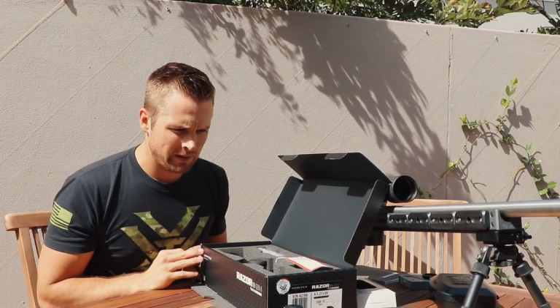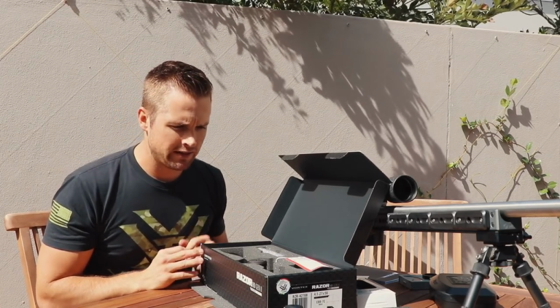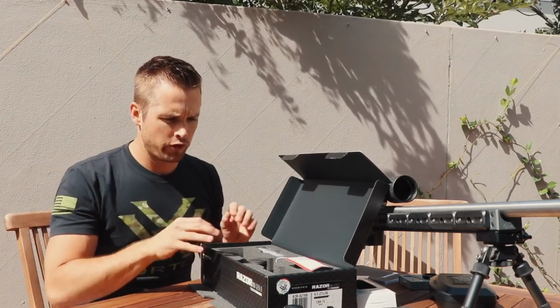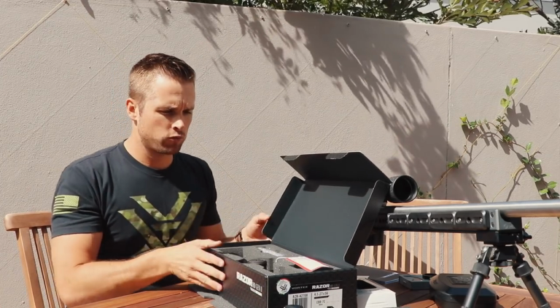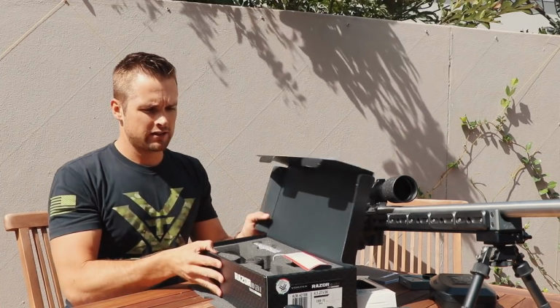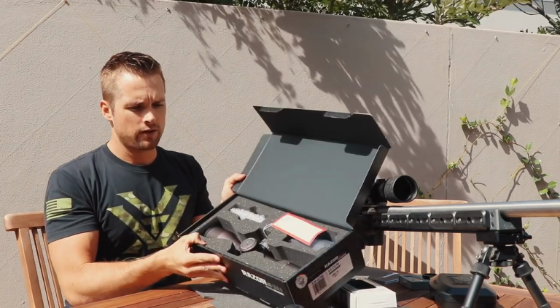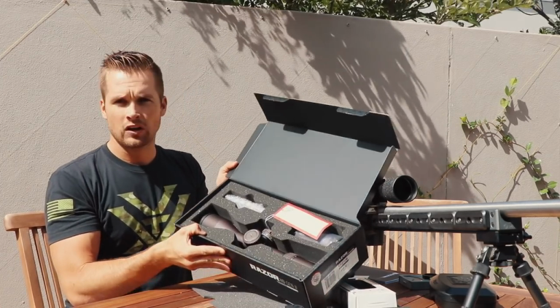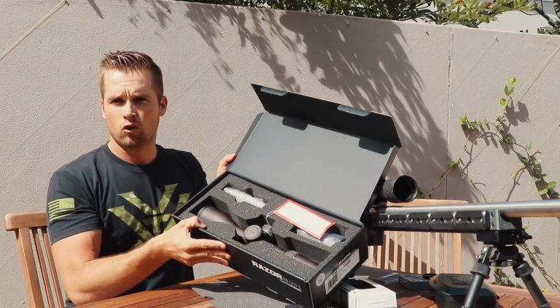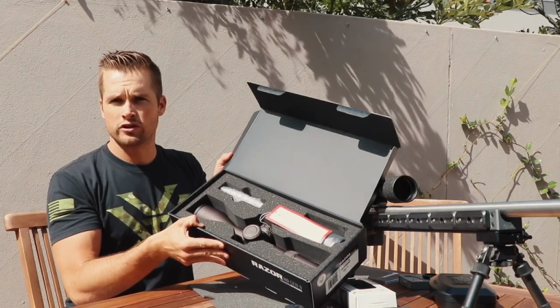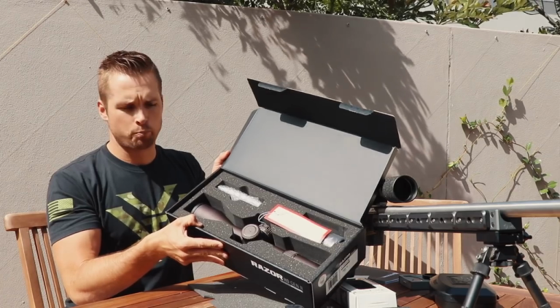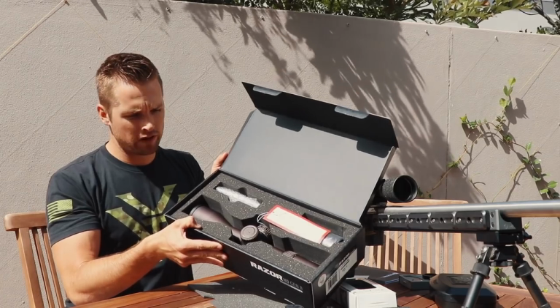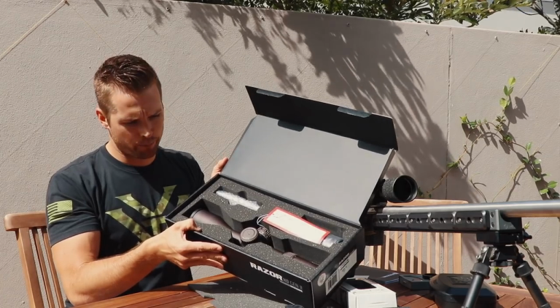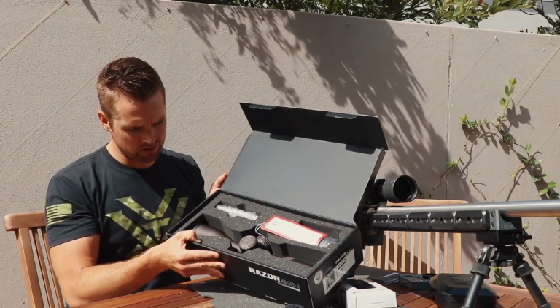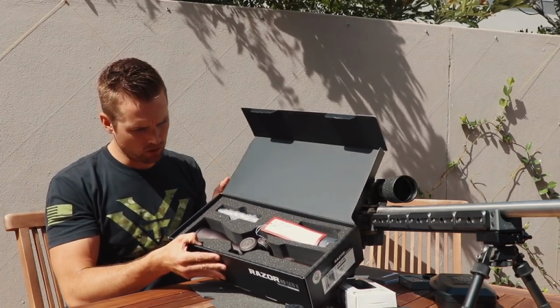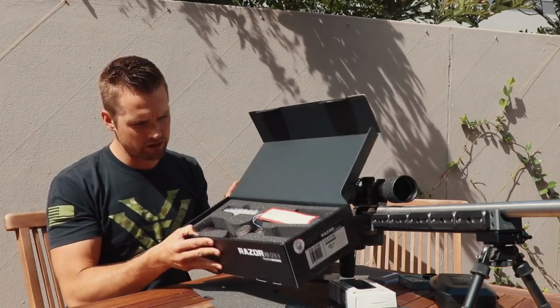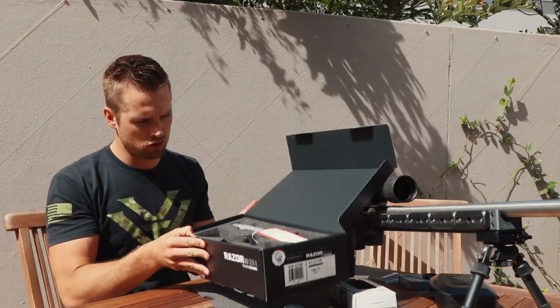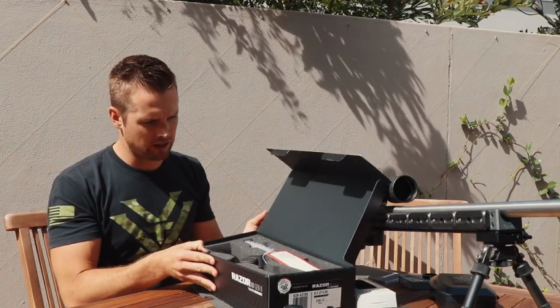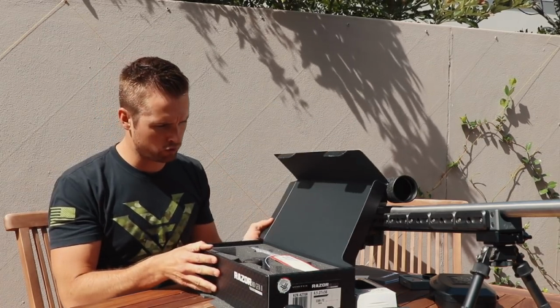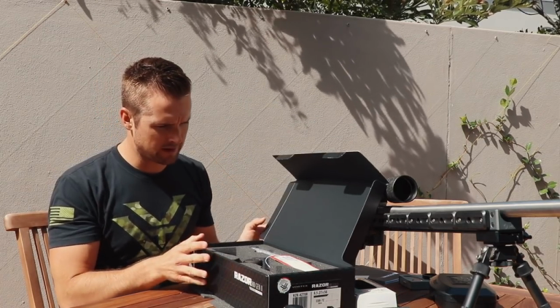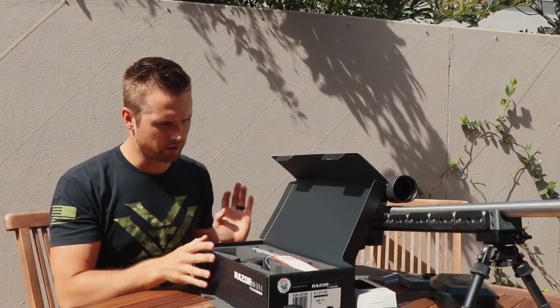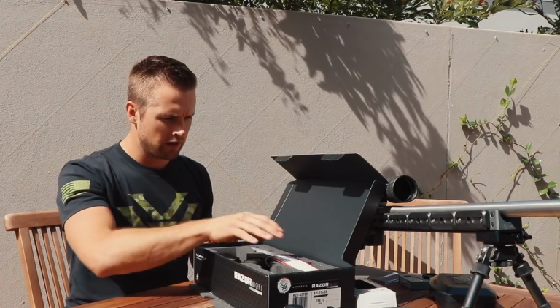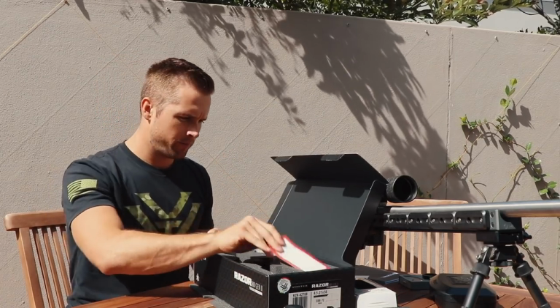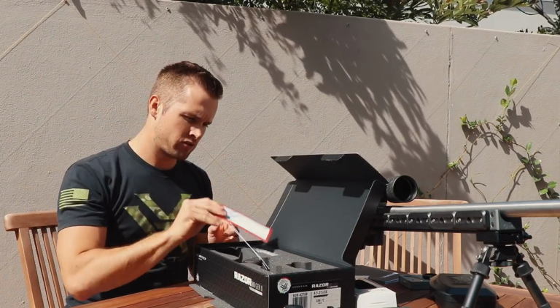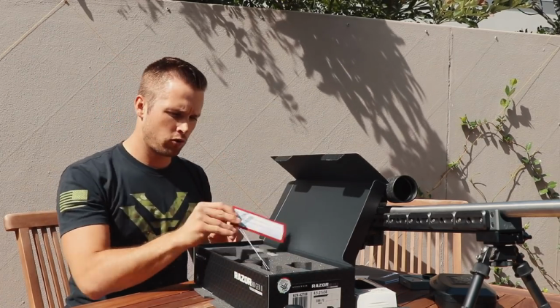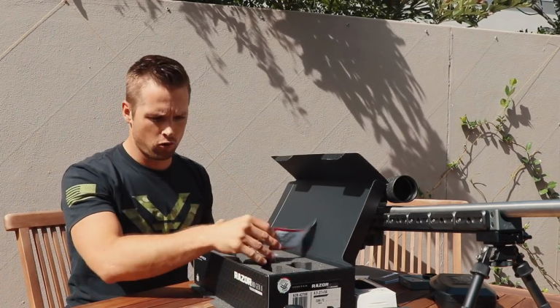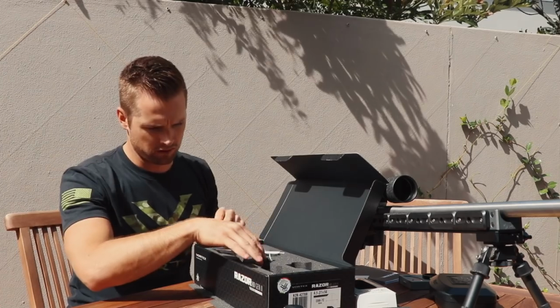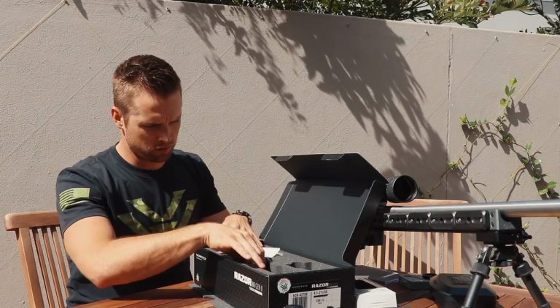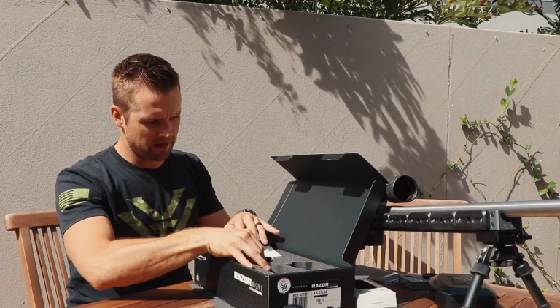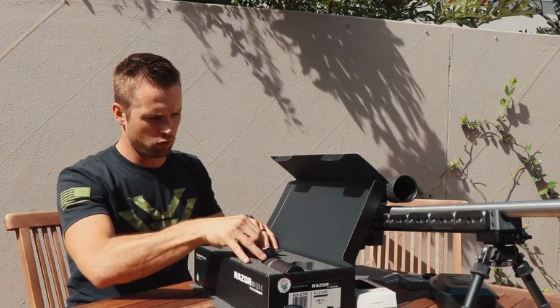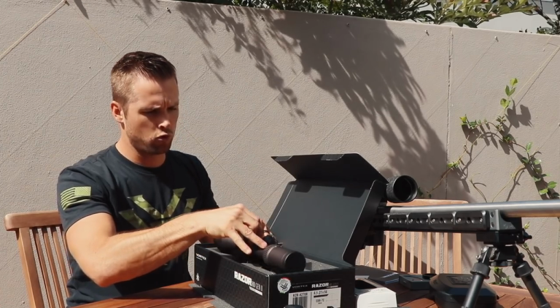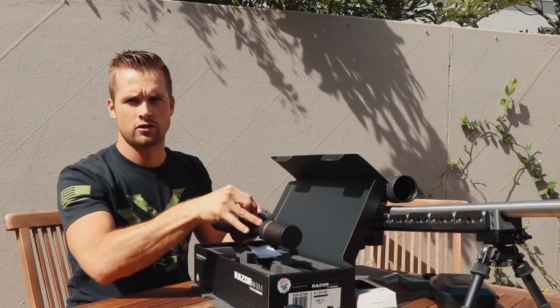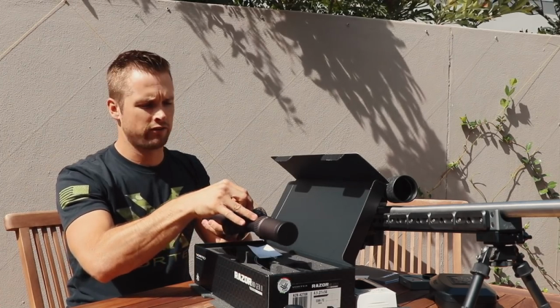And immediately greeted with this gorgeous burnt bronze. I'm not quite sure what they call this color but they should call it awesome — and oh, it's so heavy.